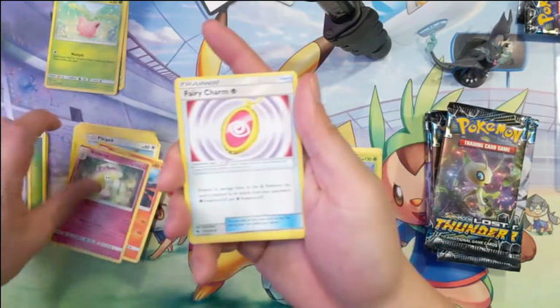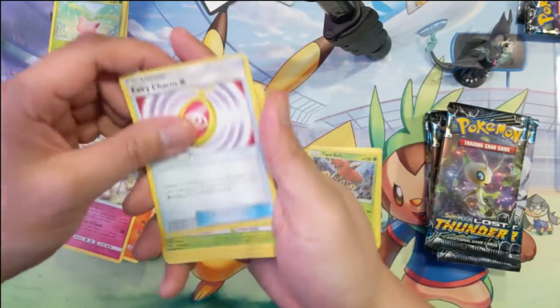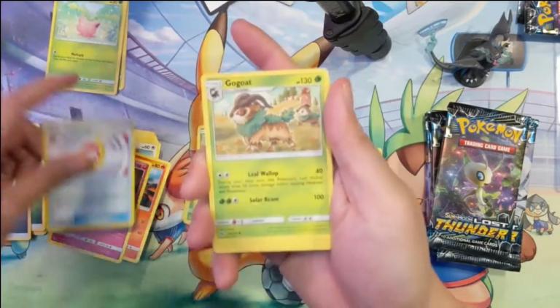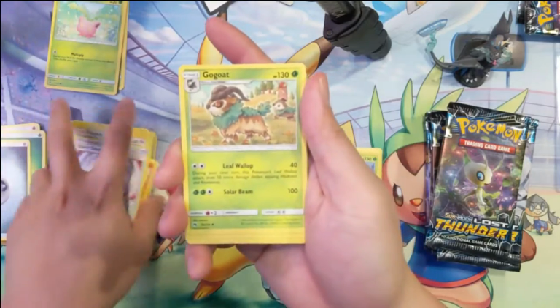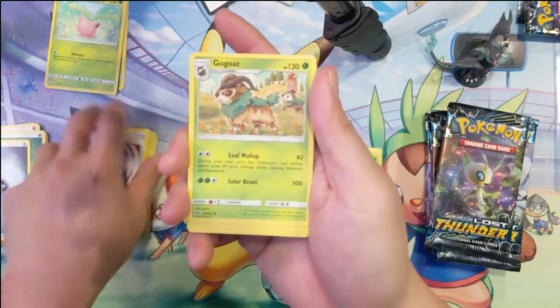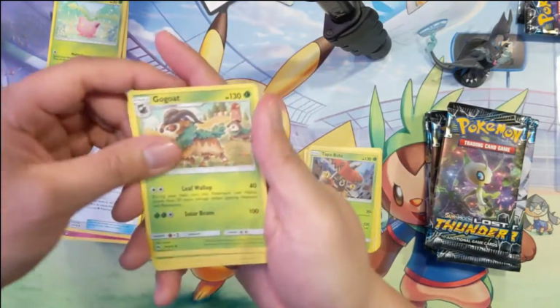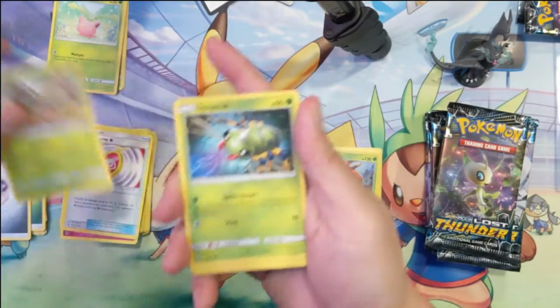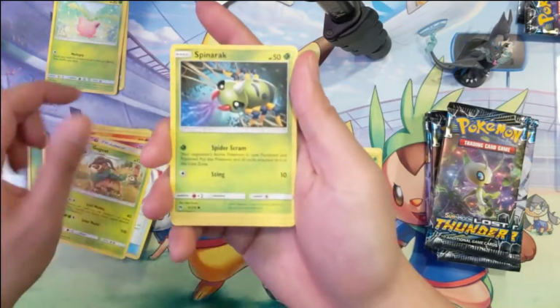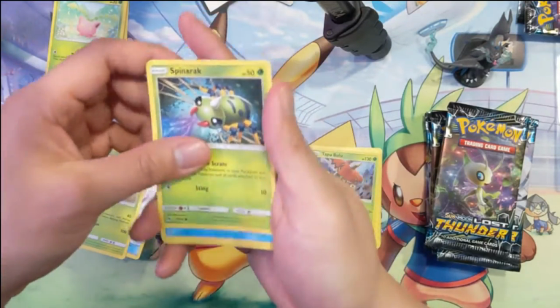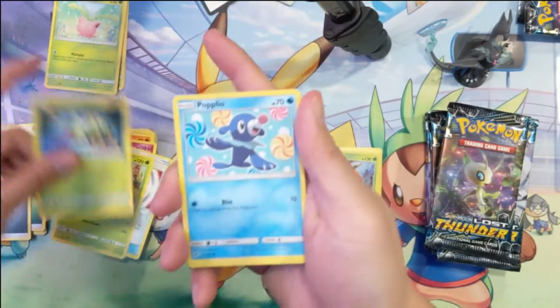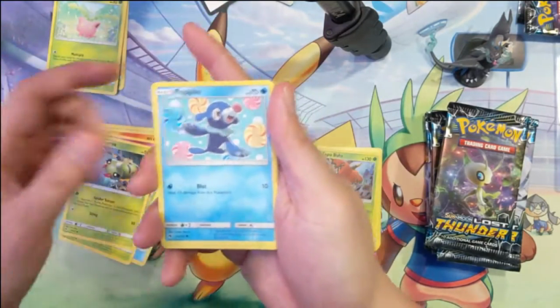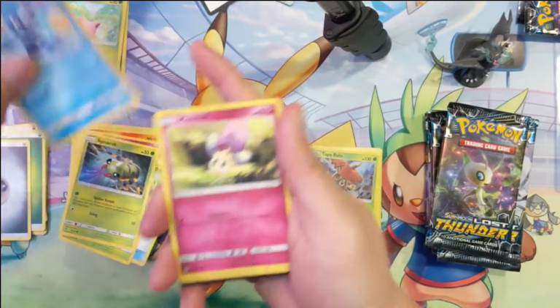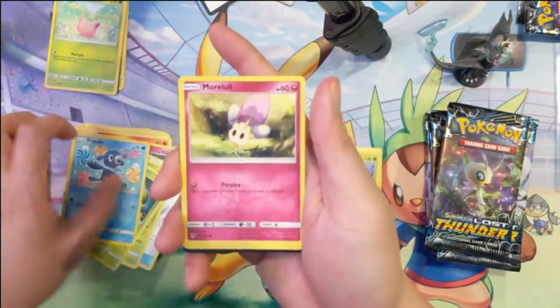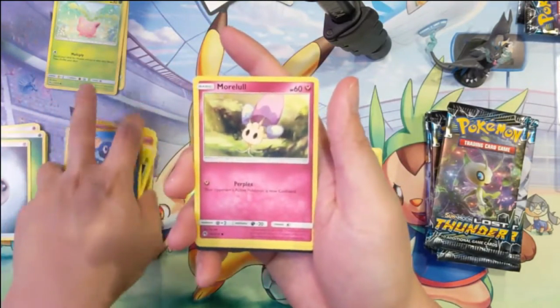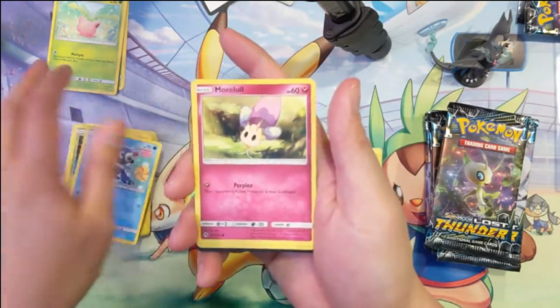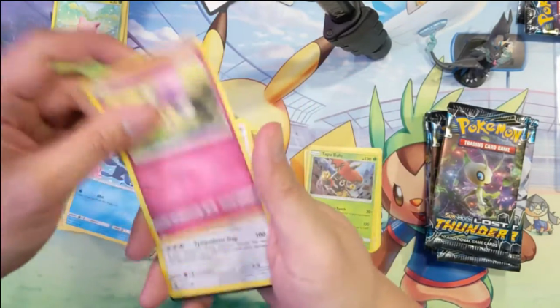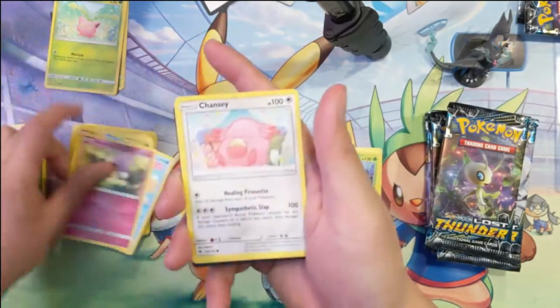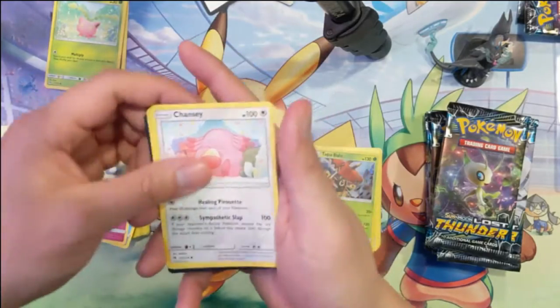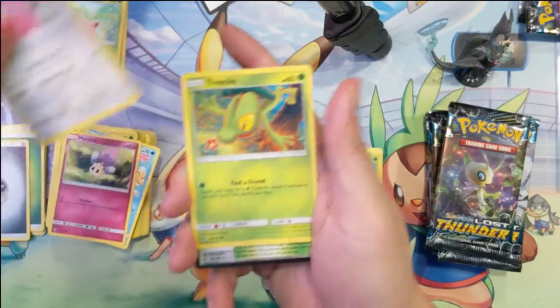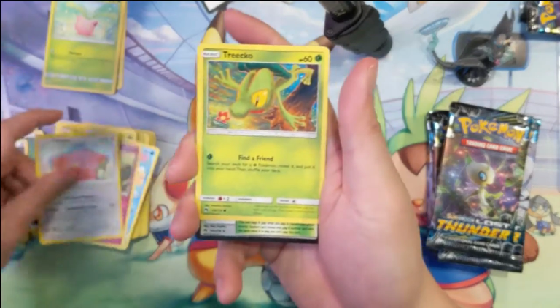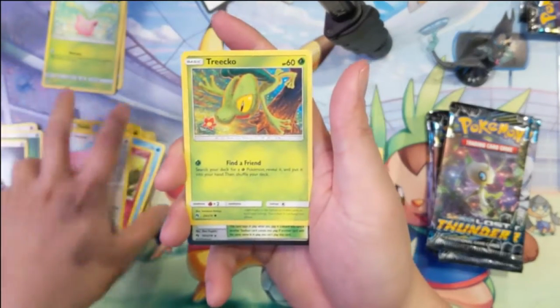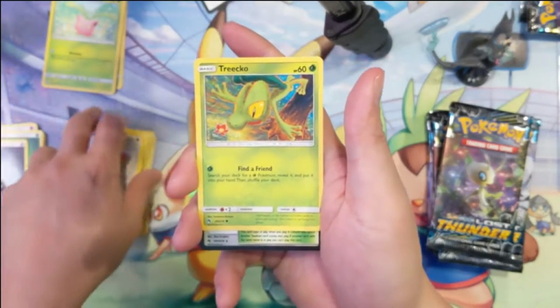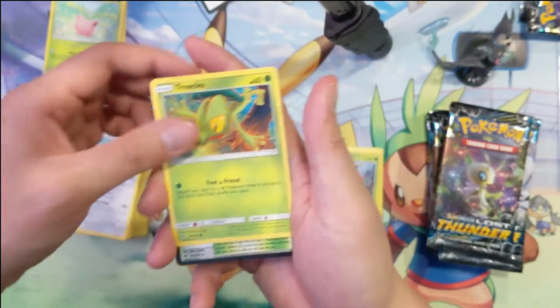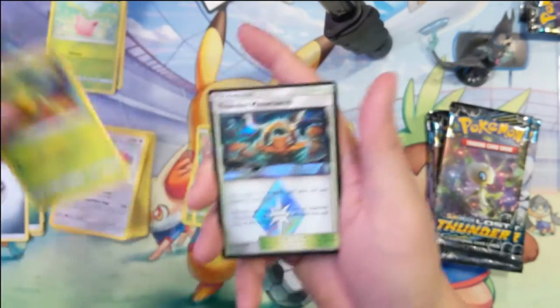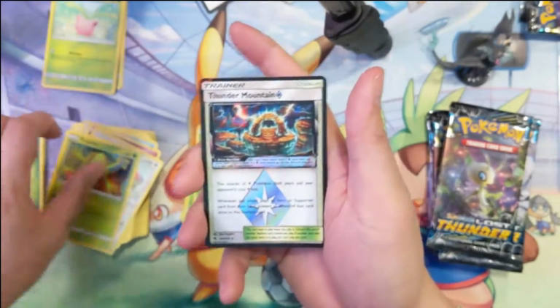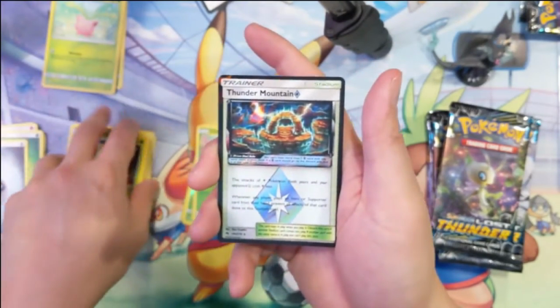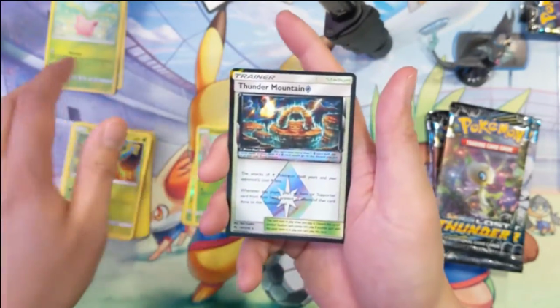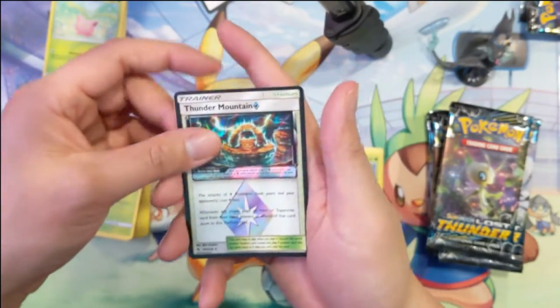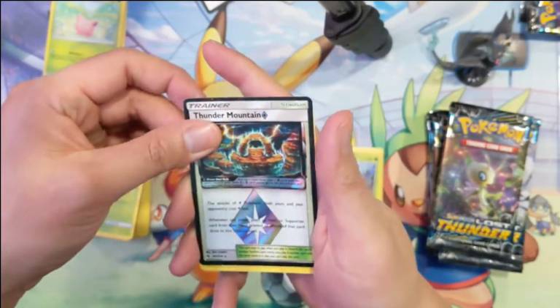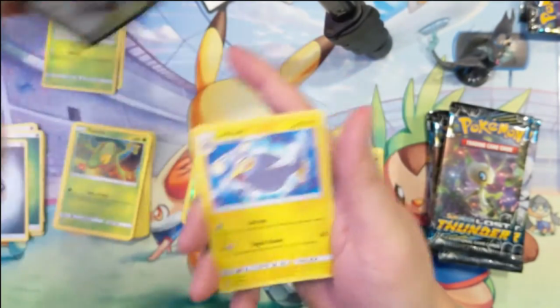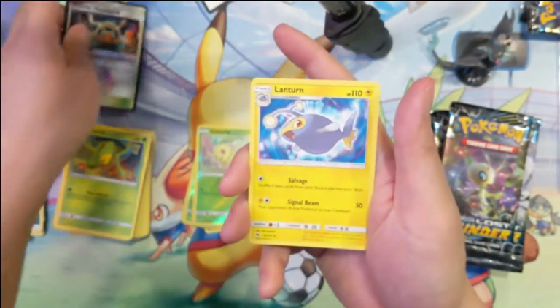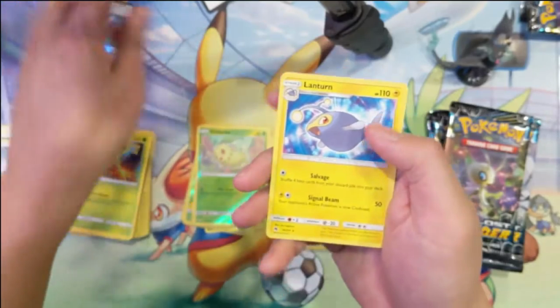Gogoat, Spinarak, Popplio, Marill, Chansey, Treecko. Looks like Thunder Mountain, Lanturn.